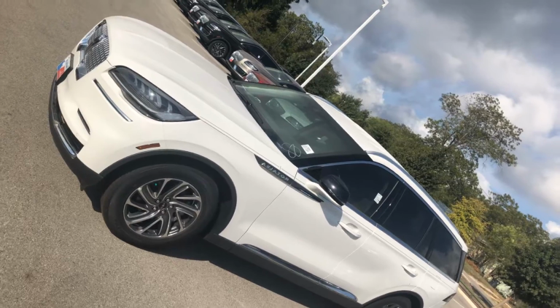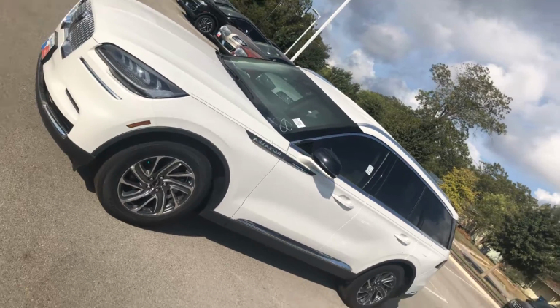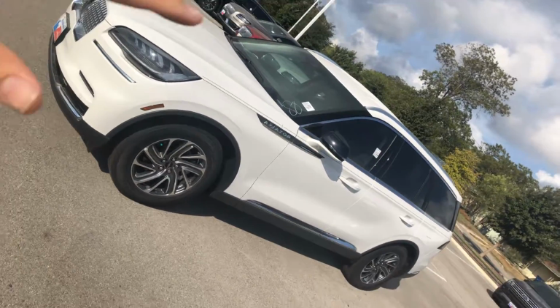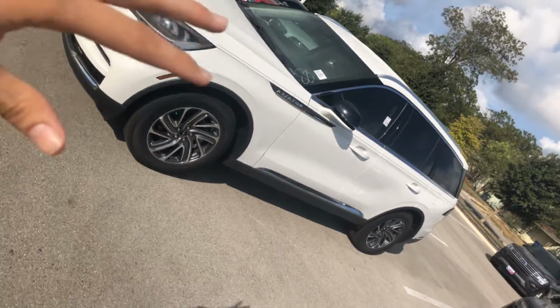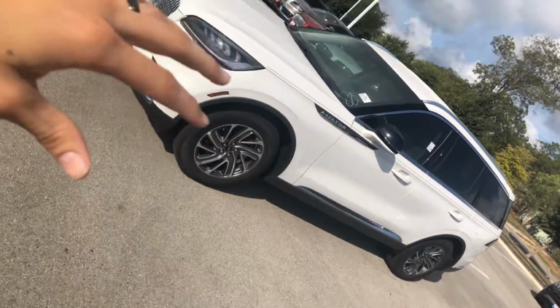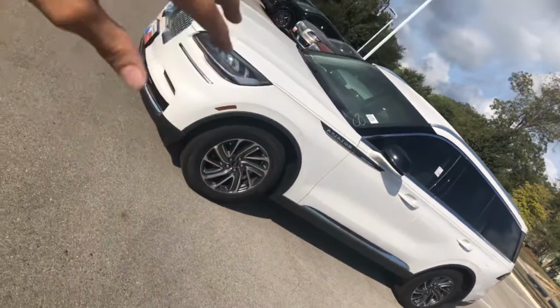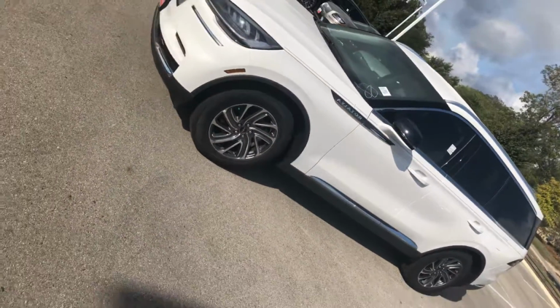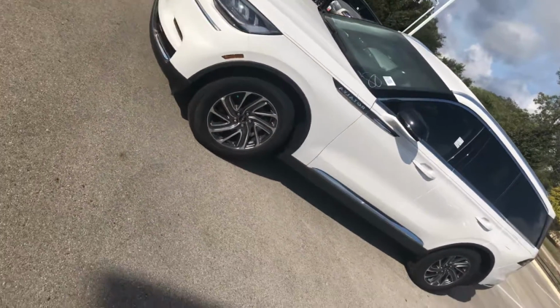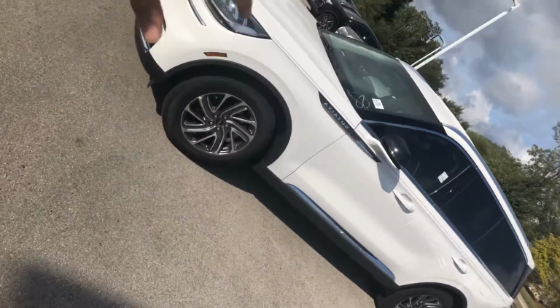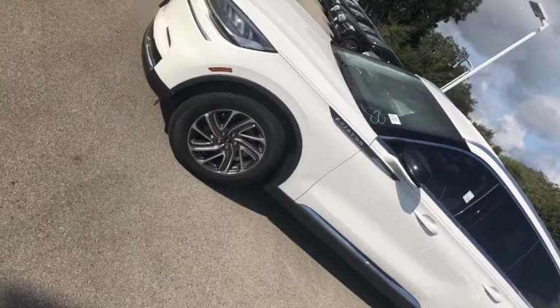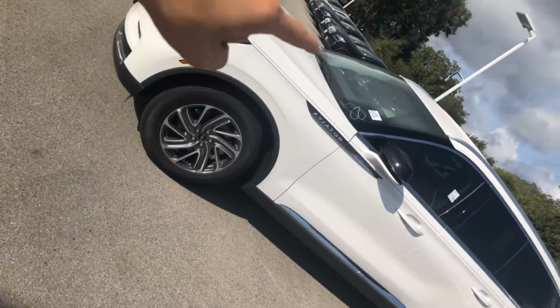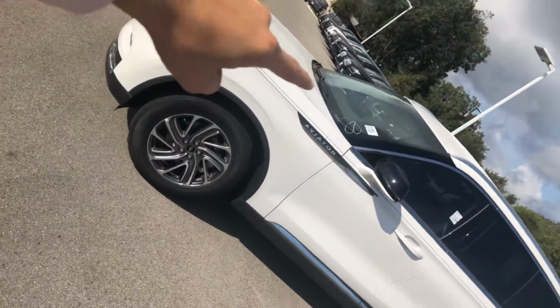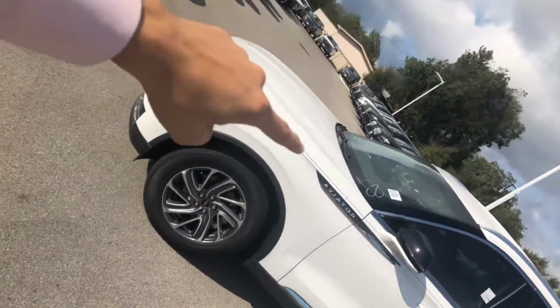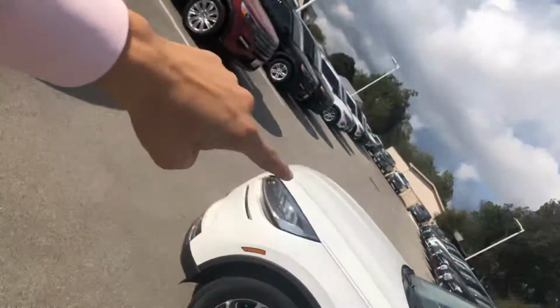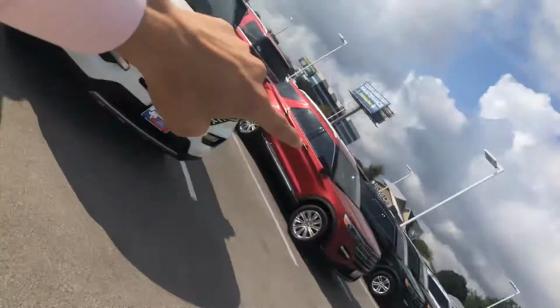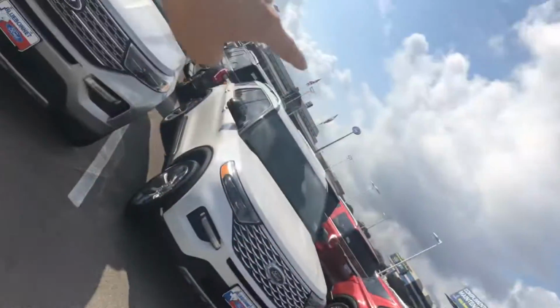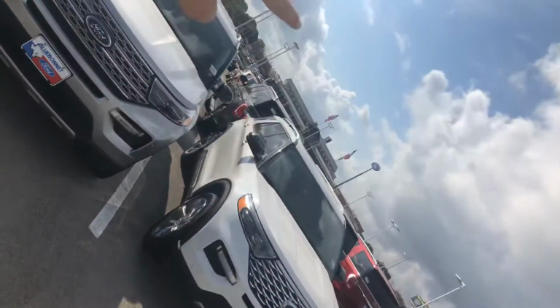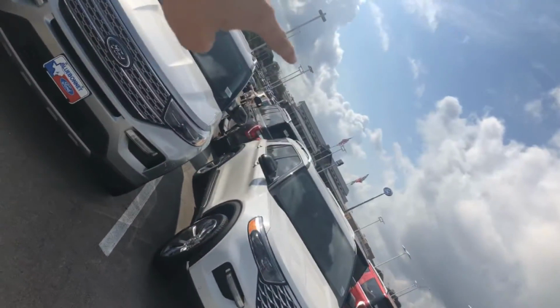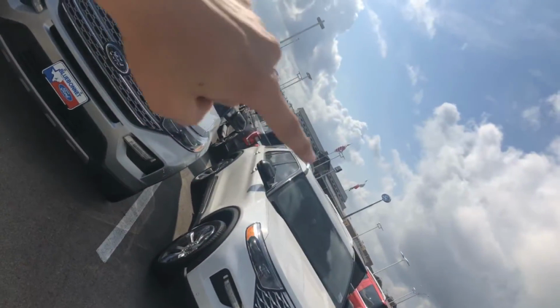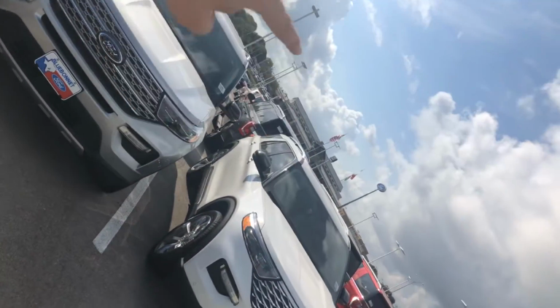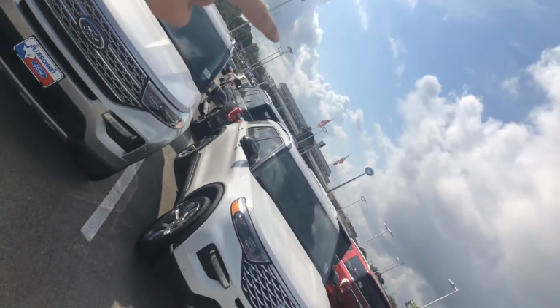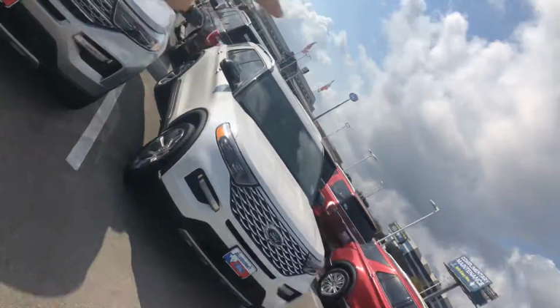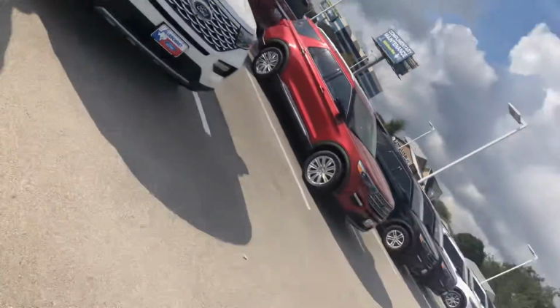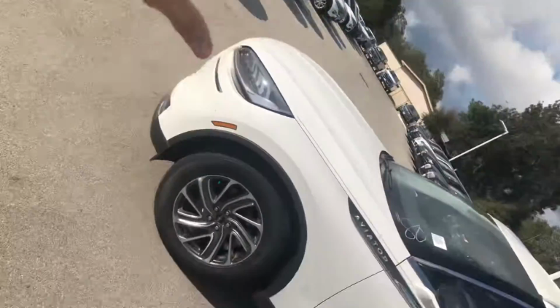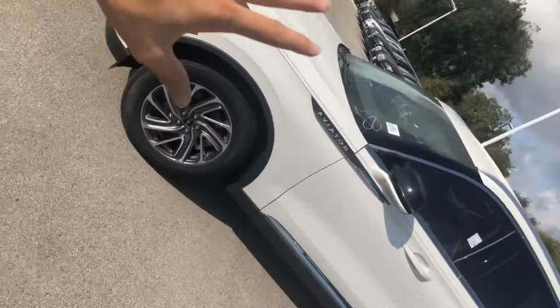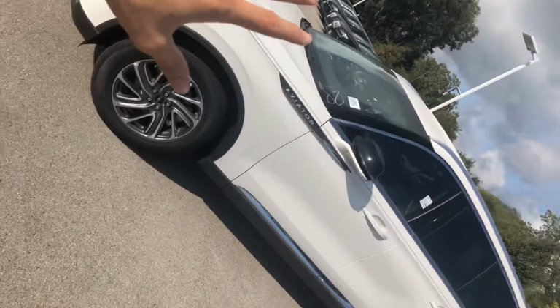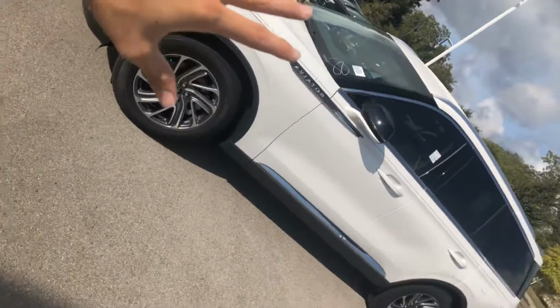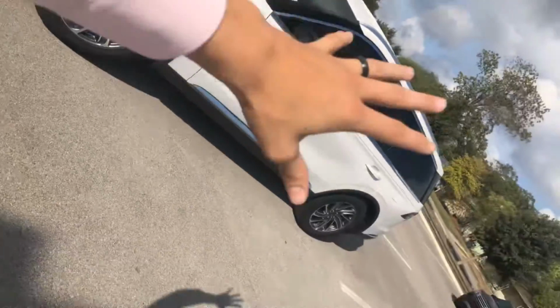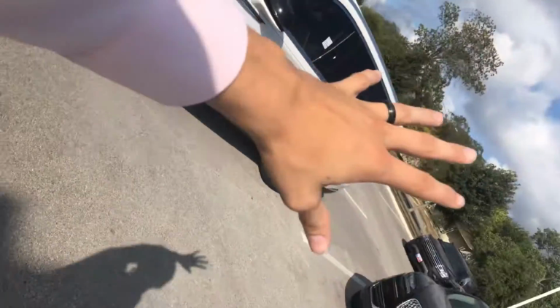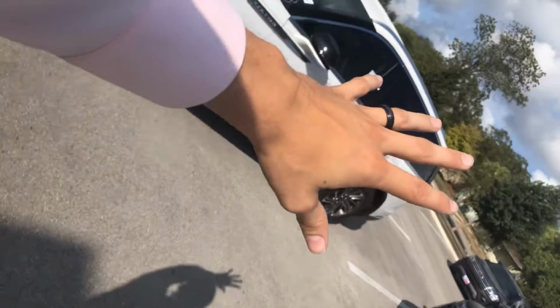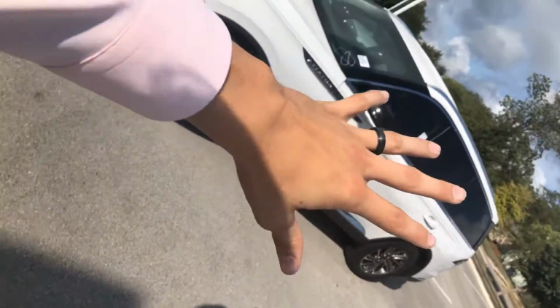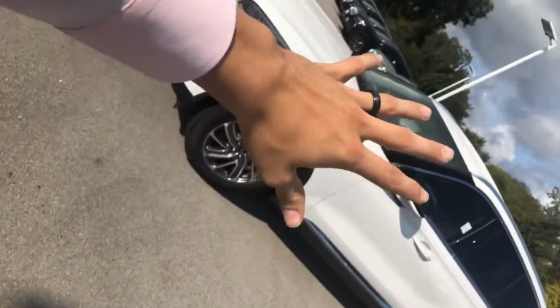Okay, check it out Kristen — I've done some digging and I found the white one. It's kind of across the road; it was hiding from us, but it's a good thing it was stashed back here just for you.